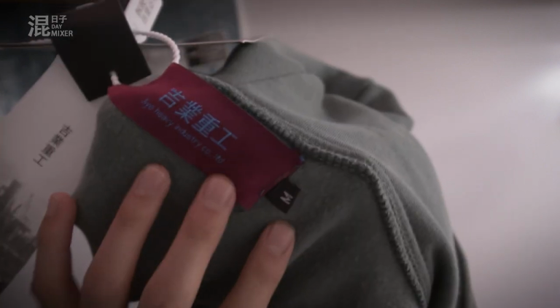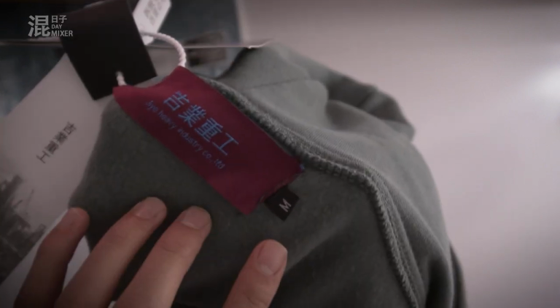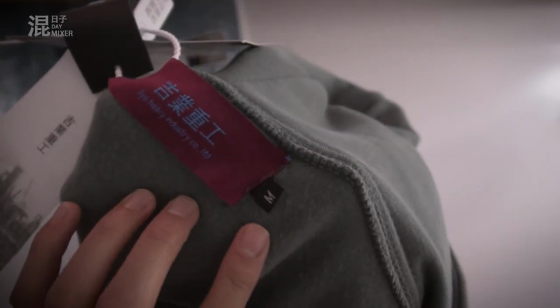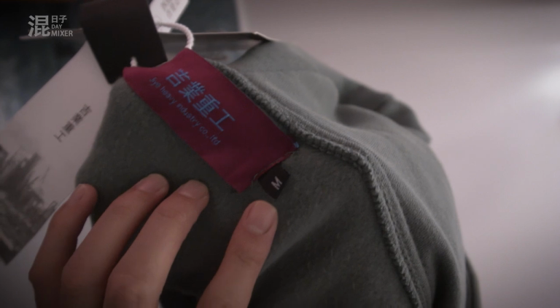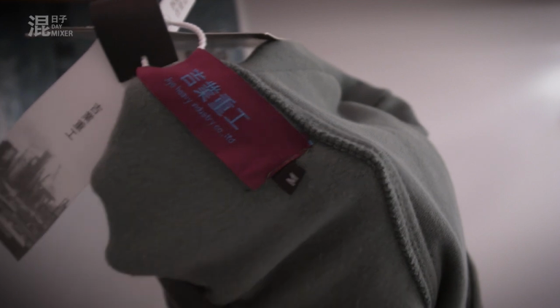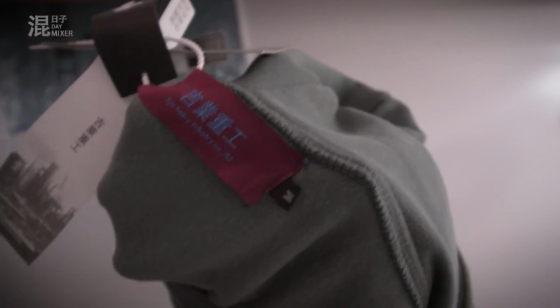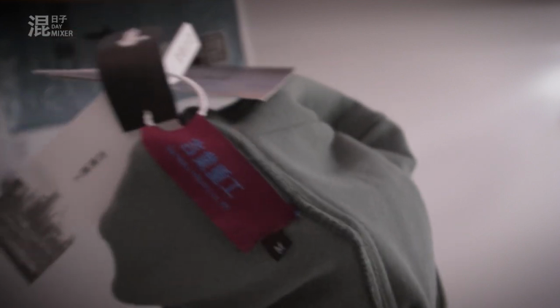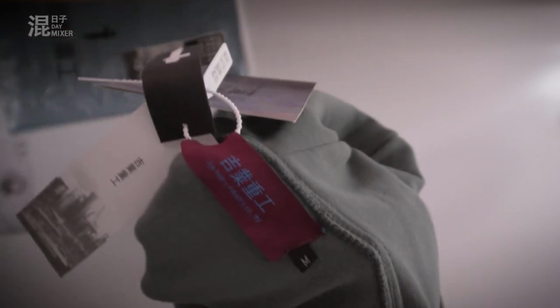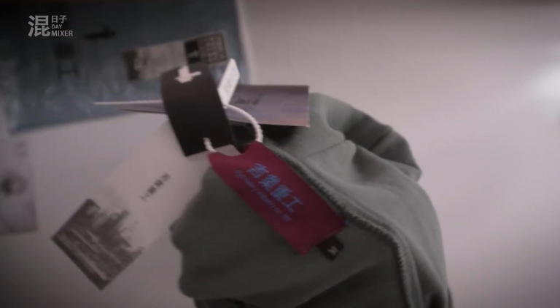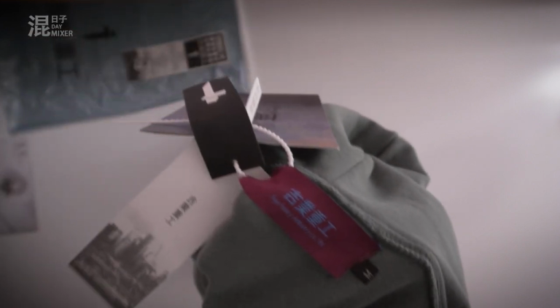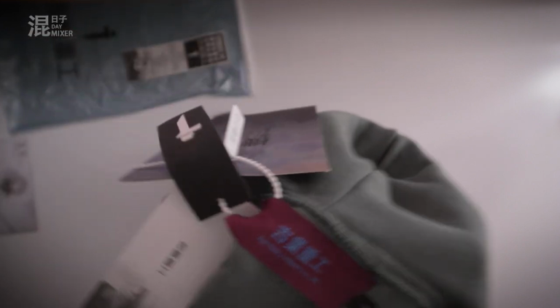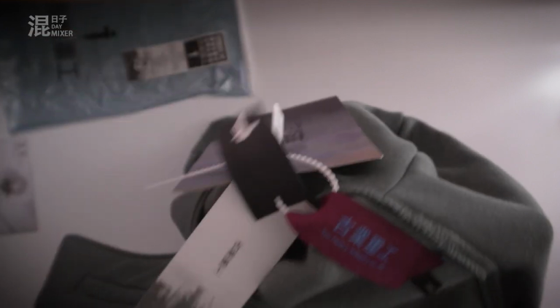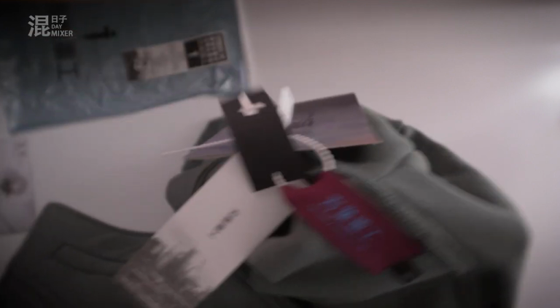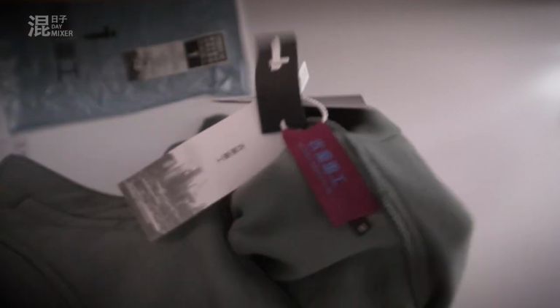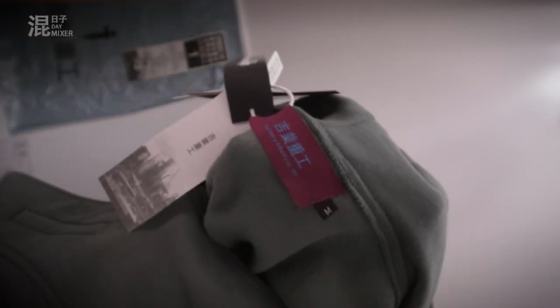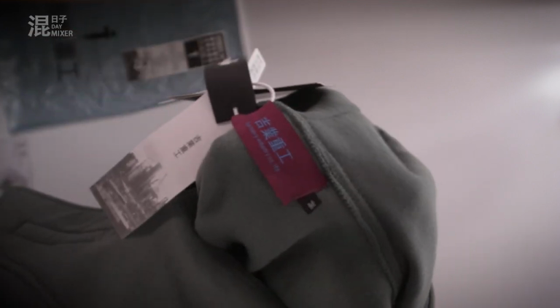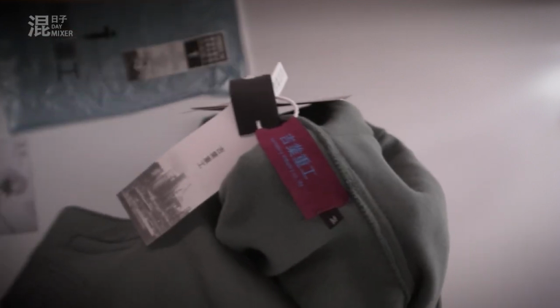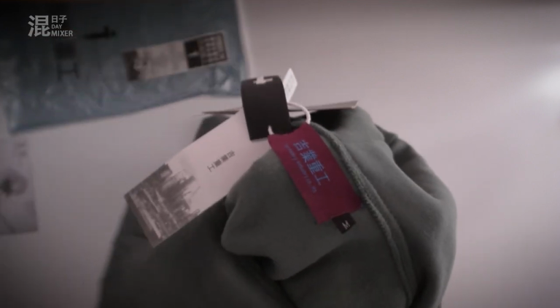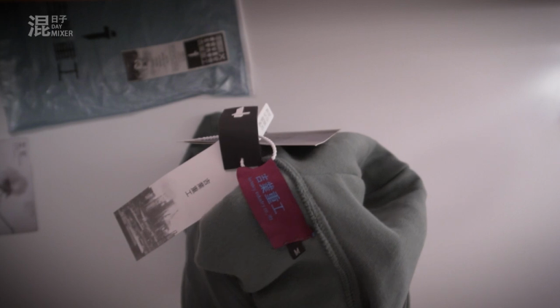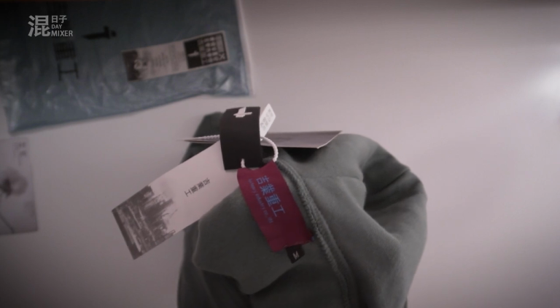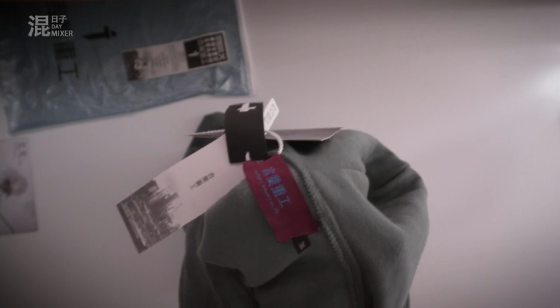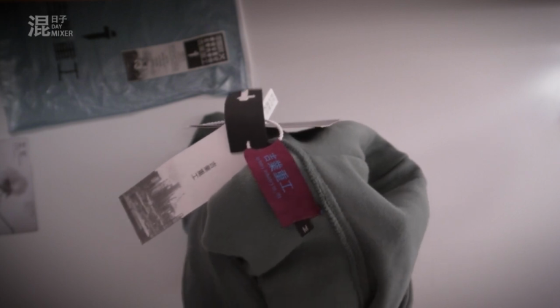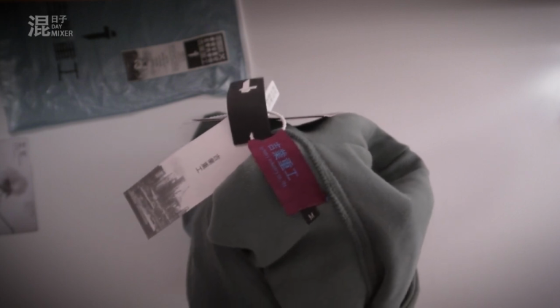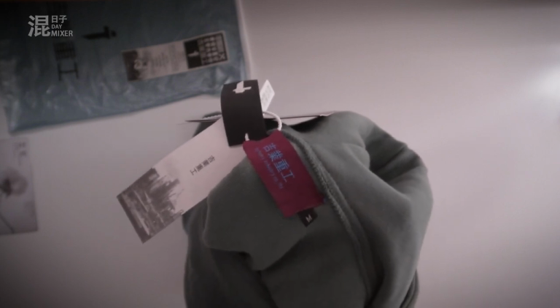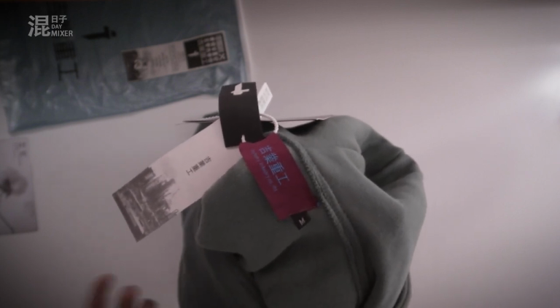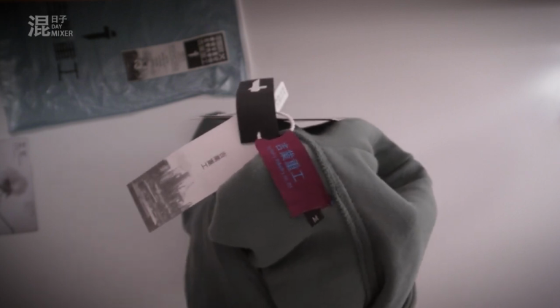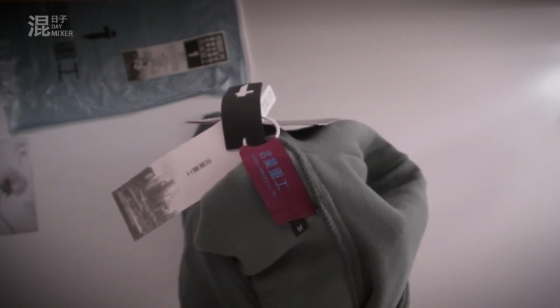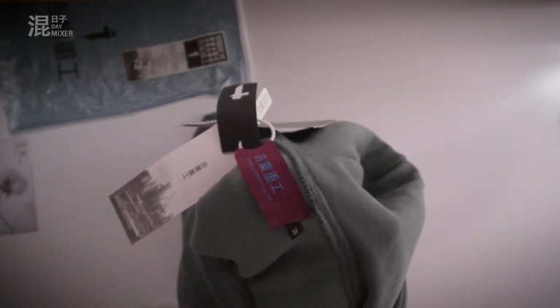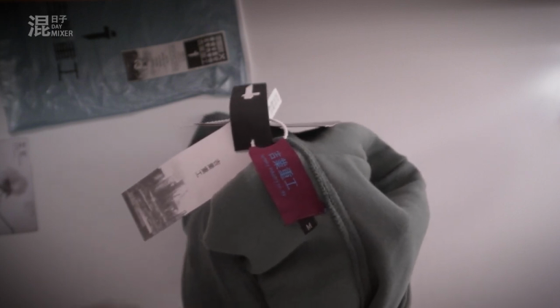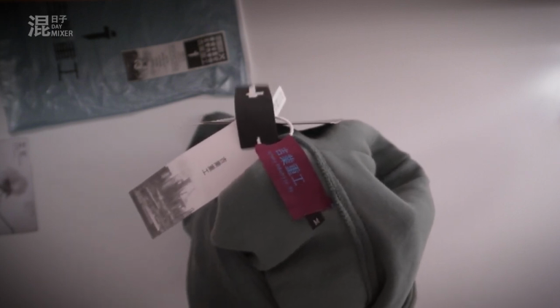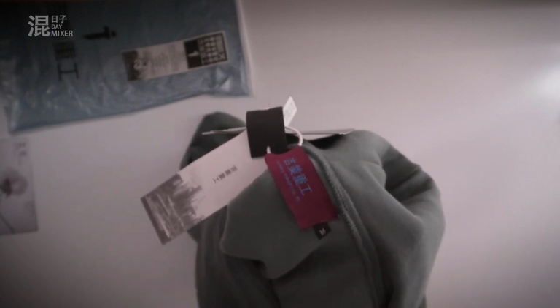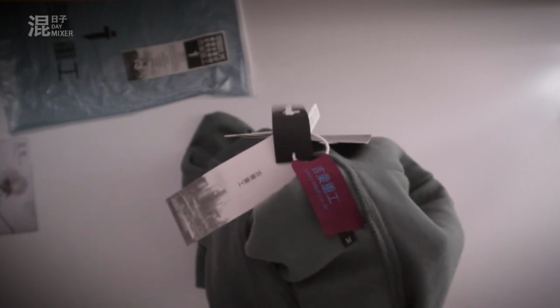As you can see, I got a medium. The reason why I got a medium was because this is more baggy and loose clothing, so instead of getting an L or an XL, getting a size smaller would fit you better.